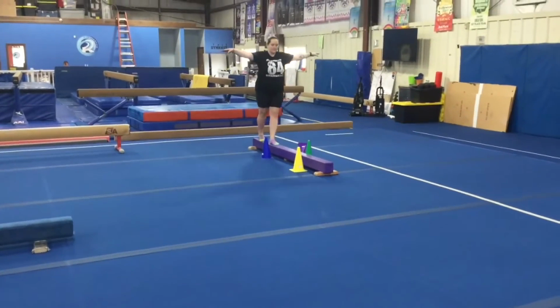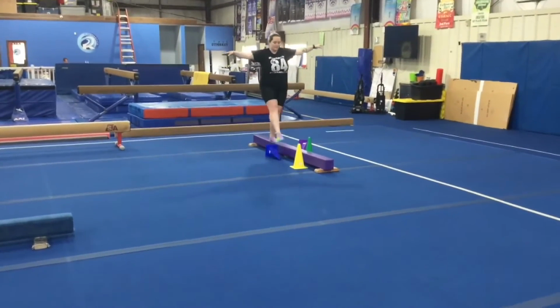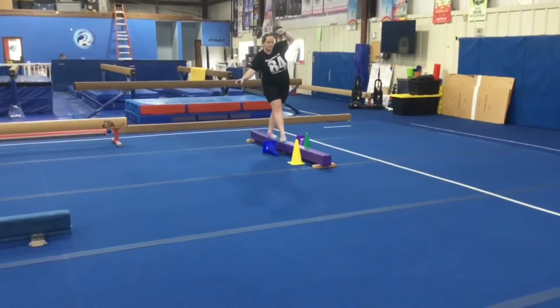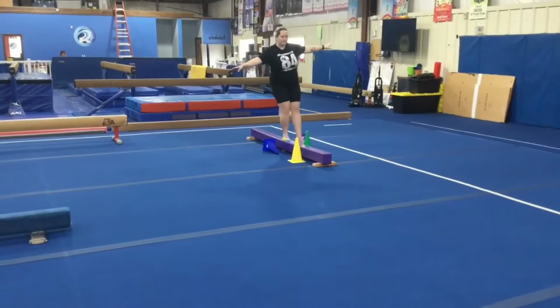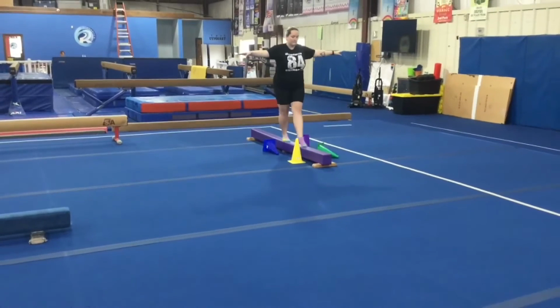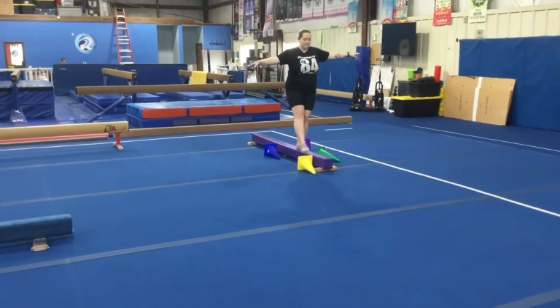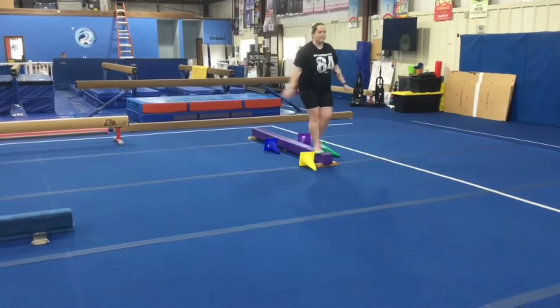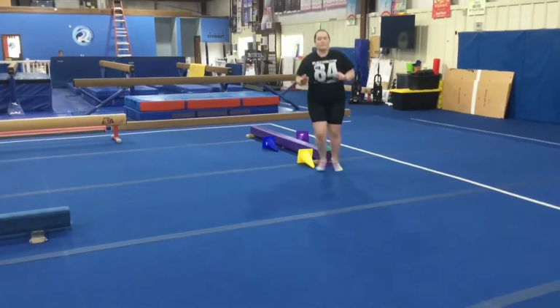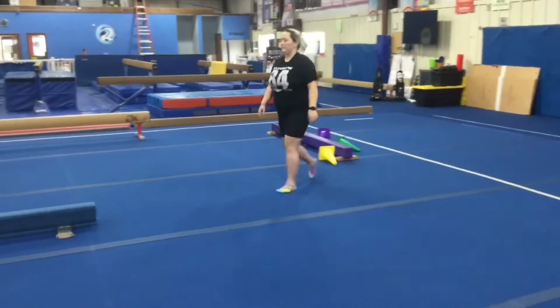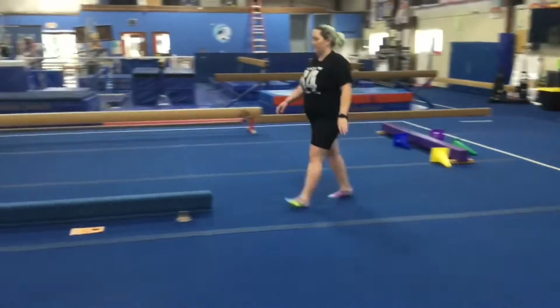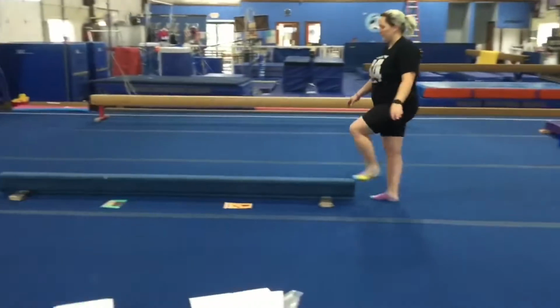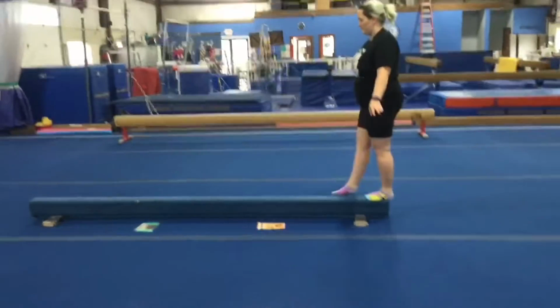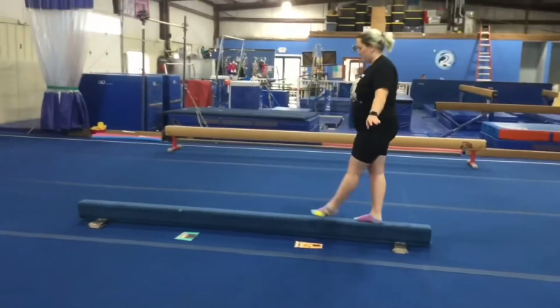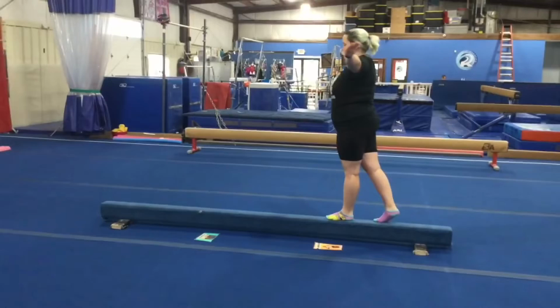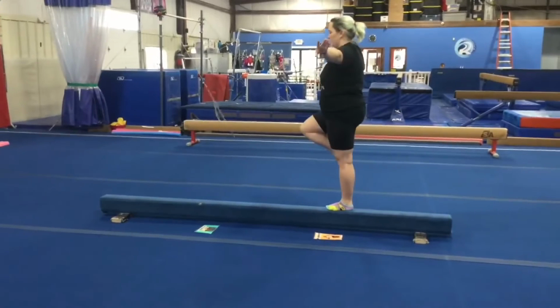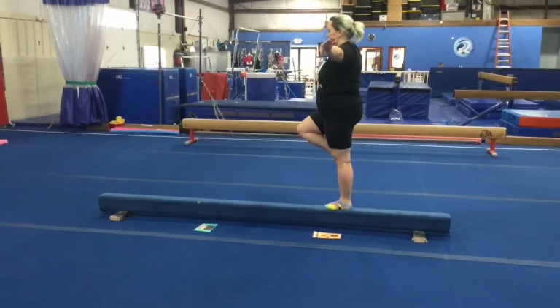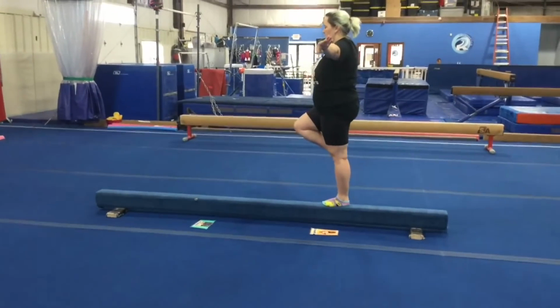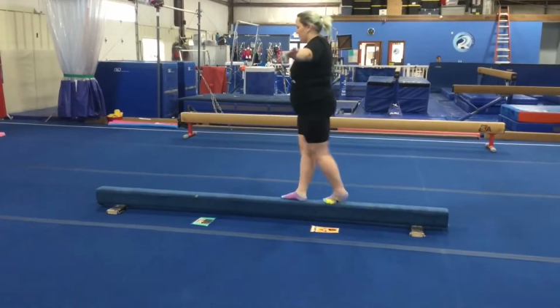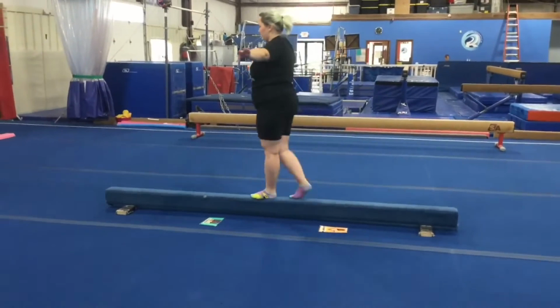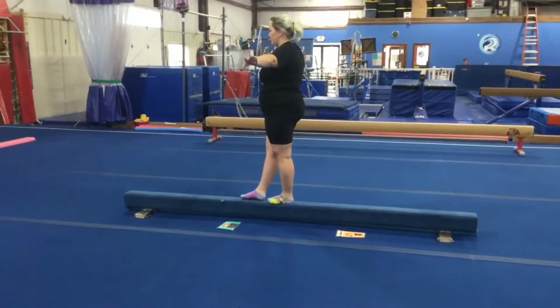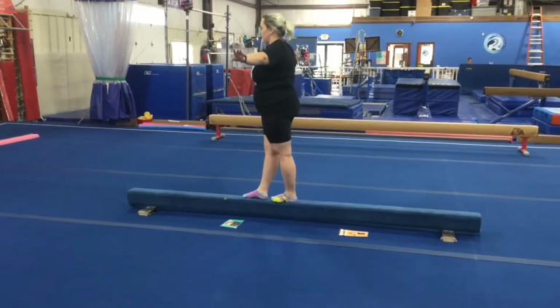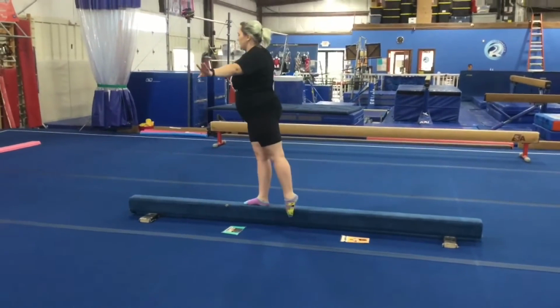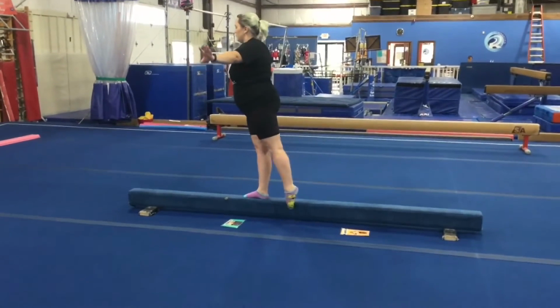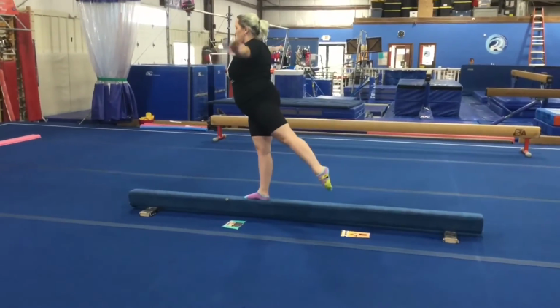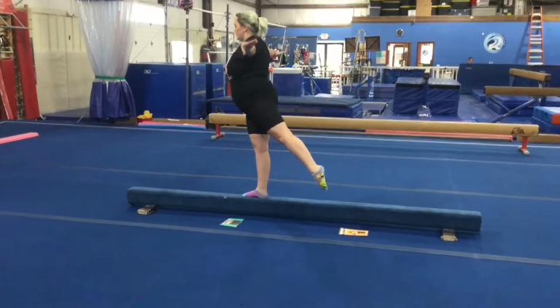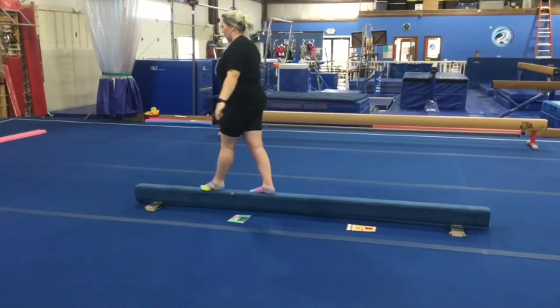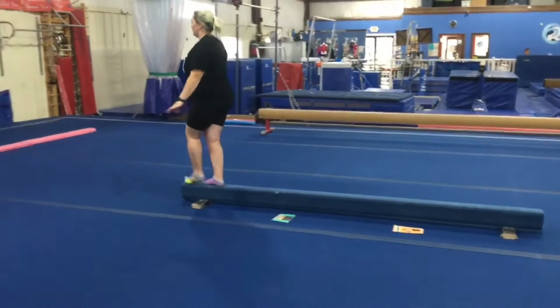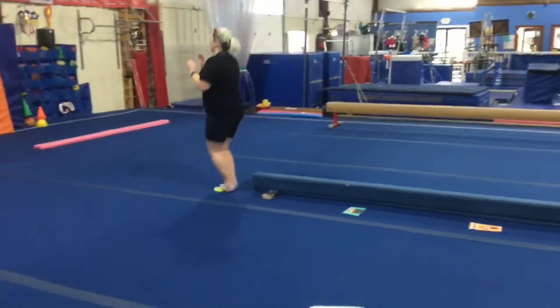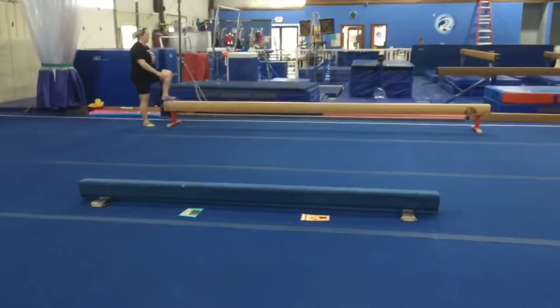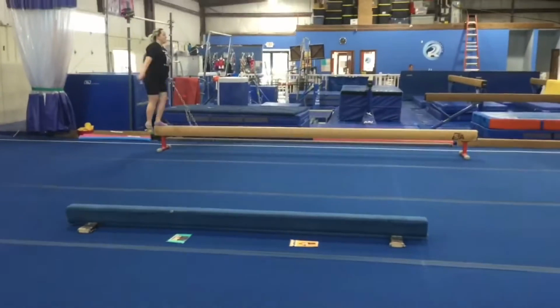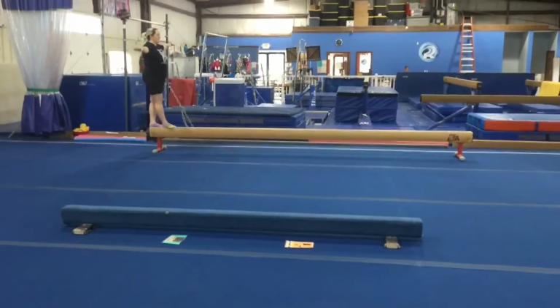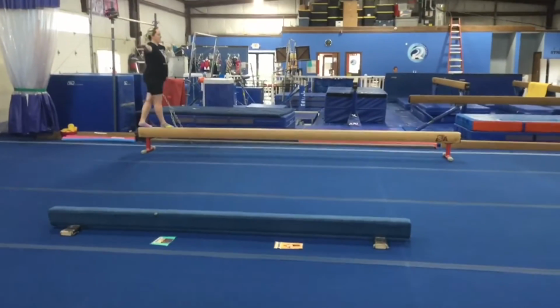On floor beams this week it will be coach's choice of skills to work on. They'll have various floor beams out to work on different drills and skills on each of the beams, so they can work on their walks, their jumps, their broken leg kicks, and dismounts.